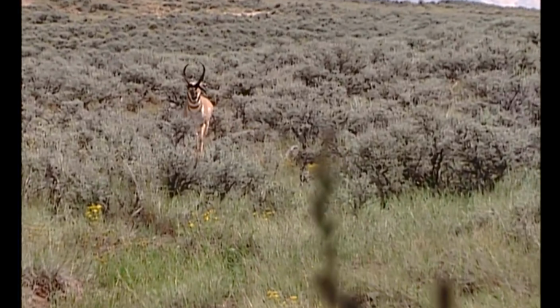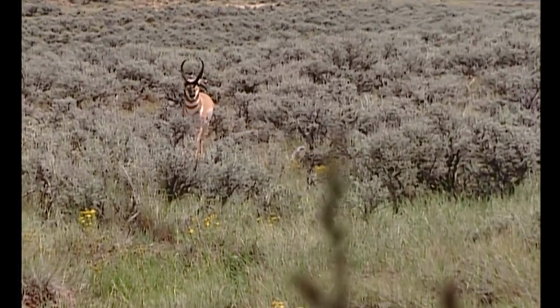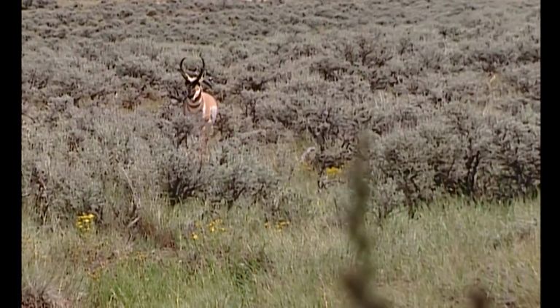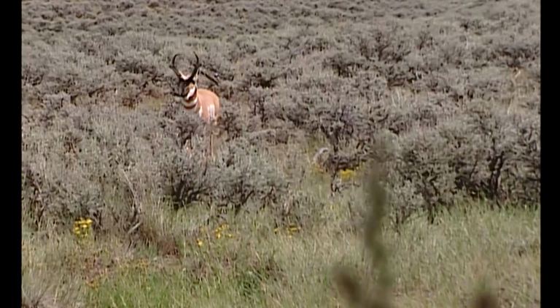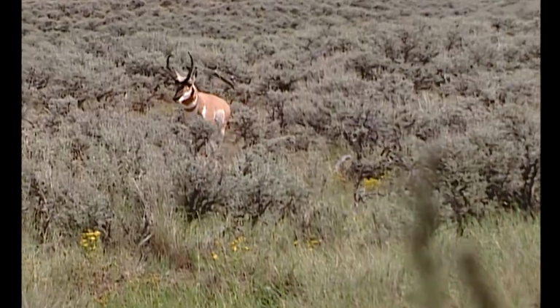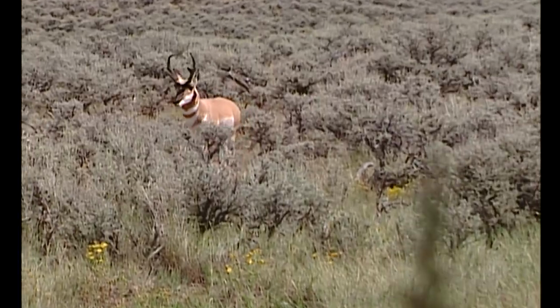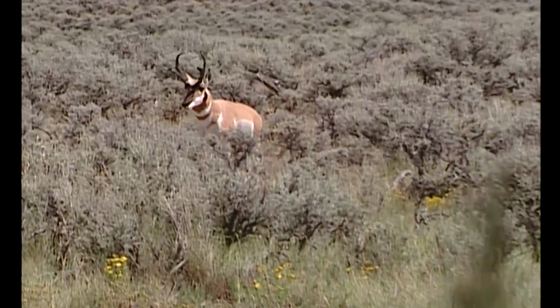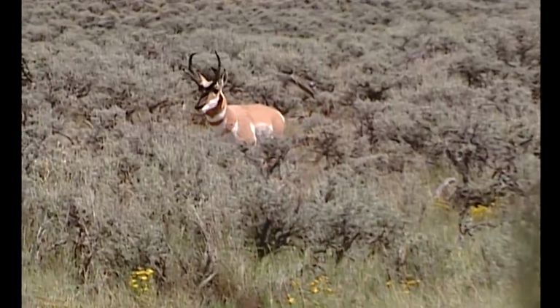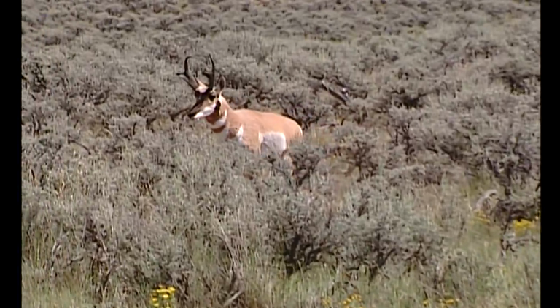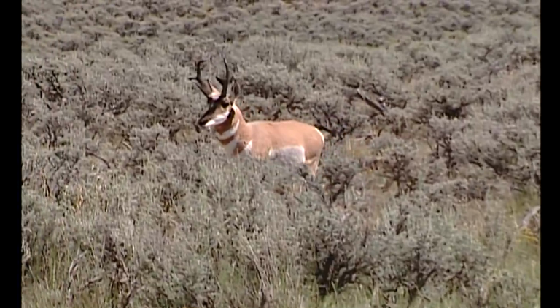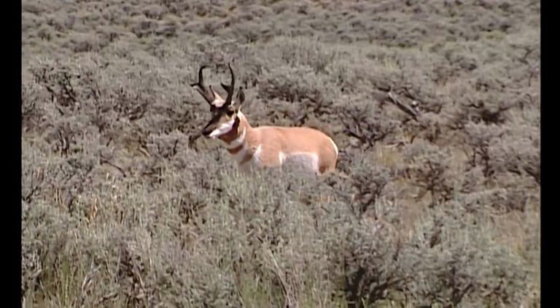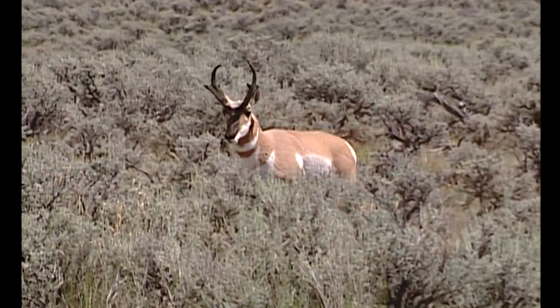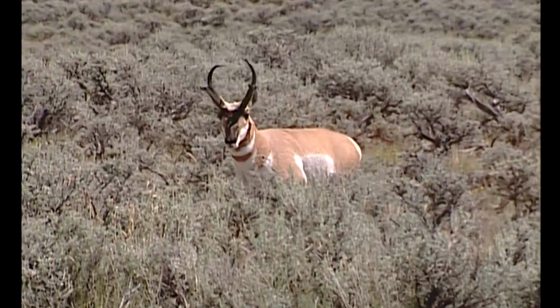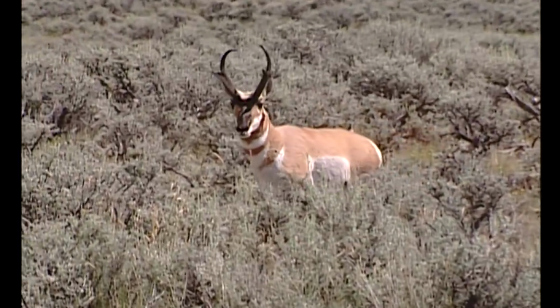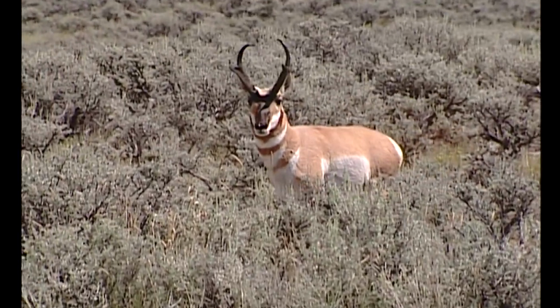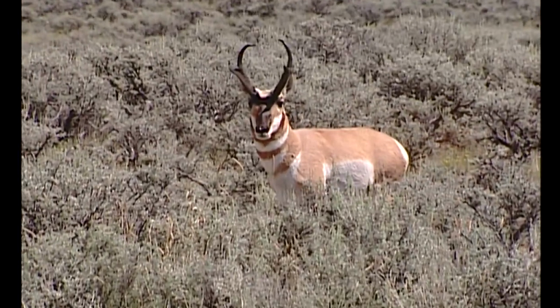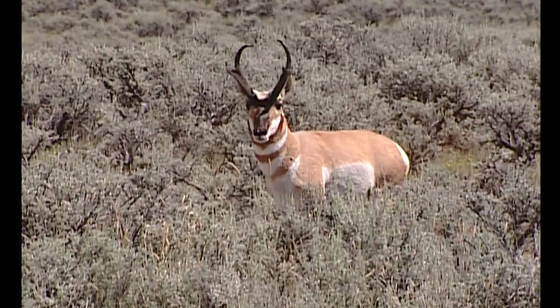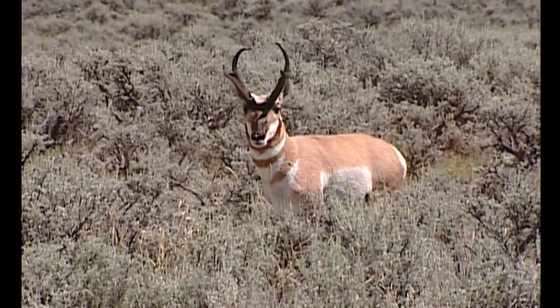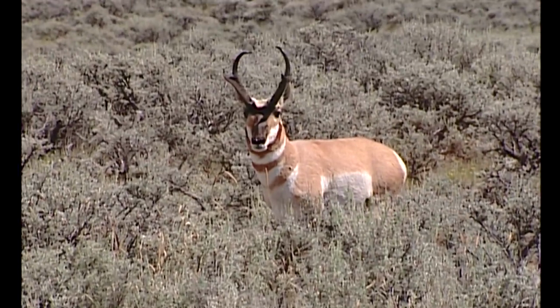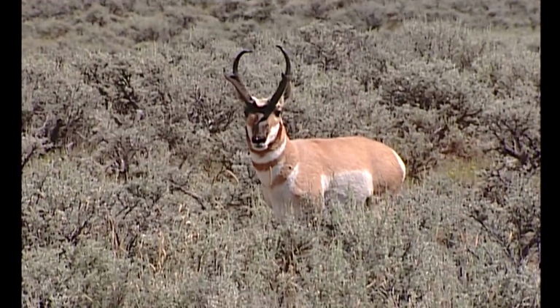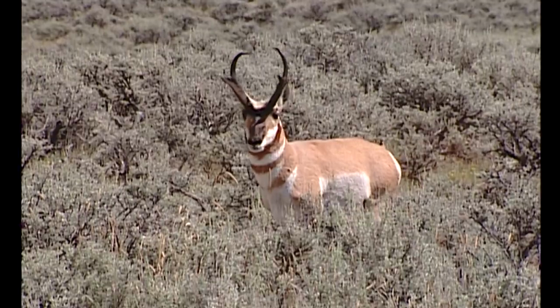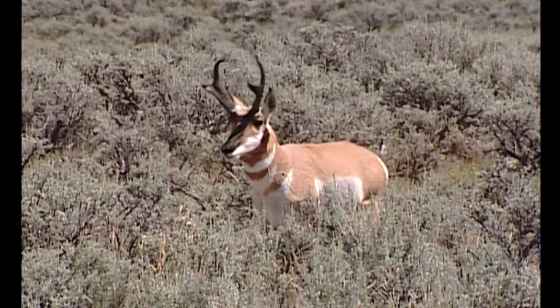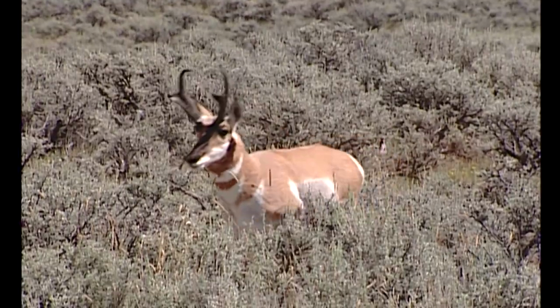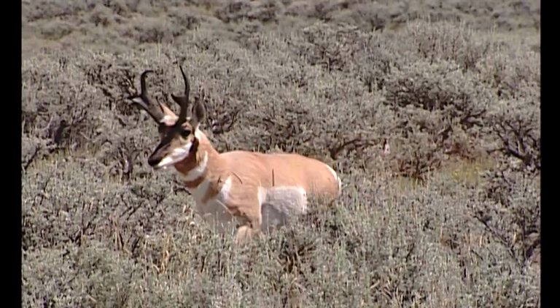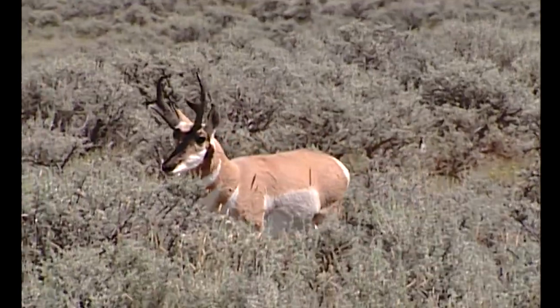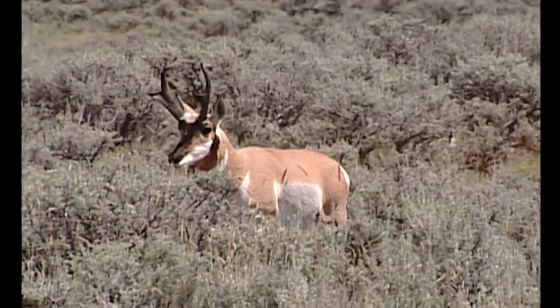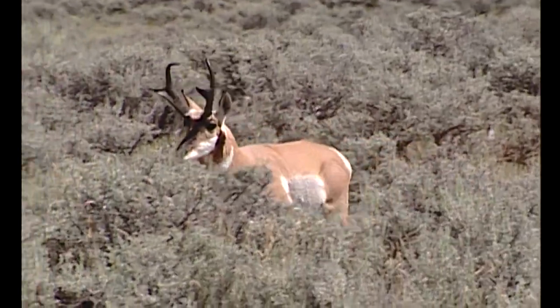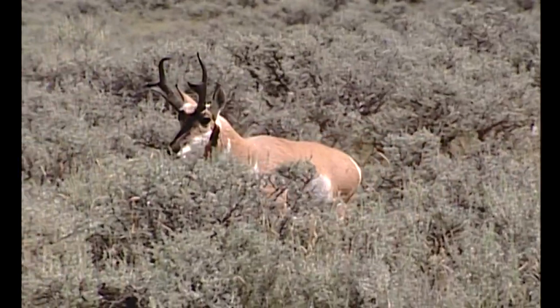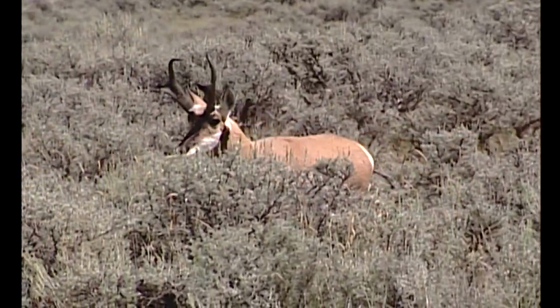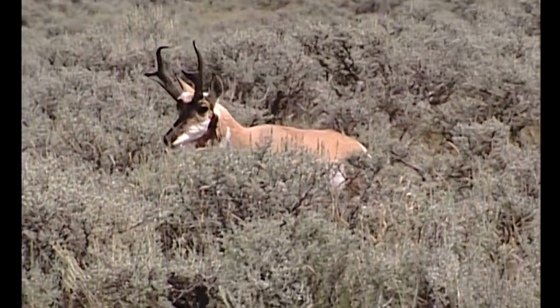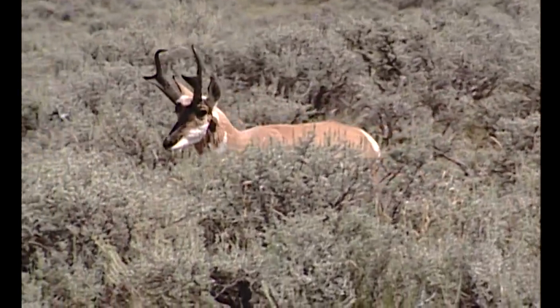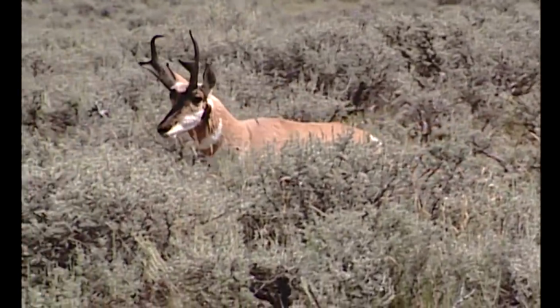They have razor sharp vision, so they're not going to miss much. If you're moving, they're going to see you, and if they see you, they're going to watch you, and if they watch you, you're probably not going to get close.